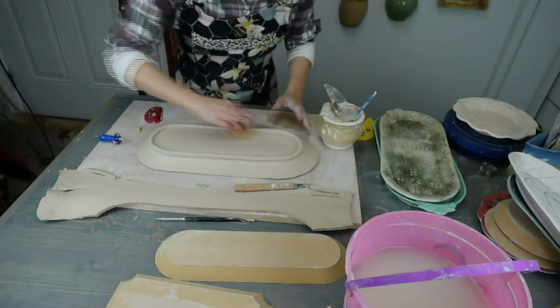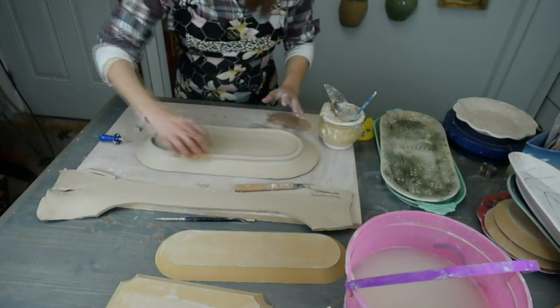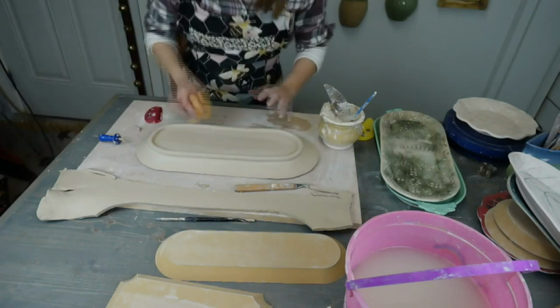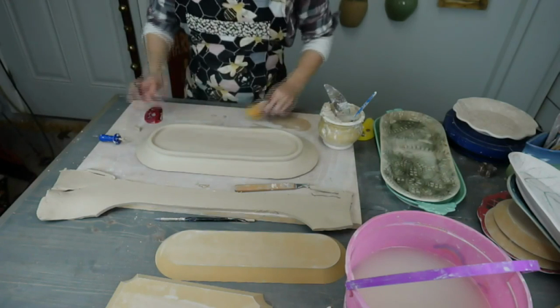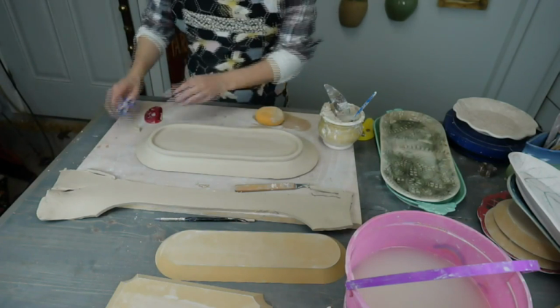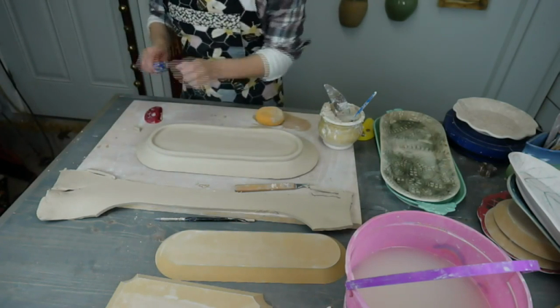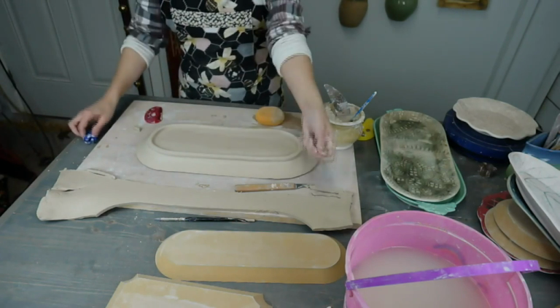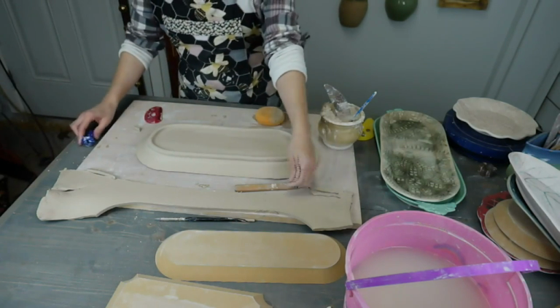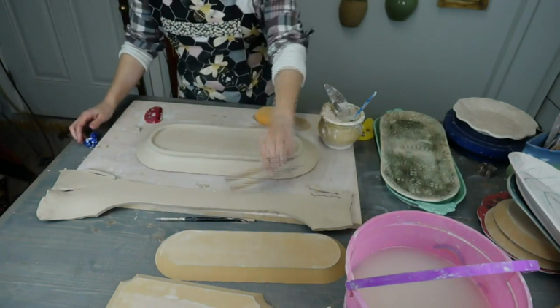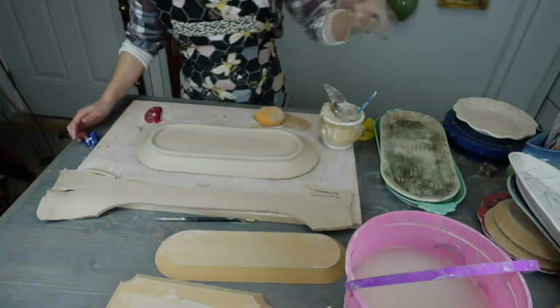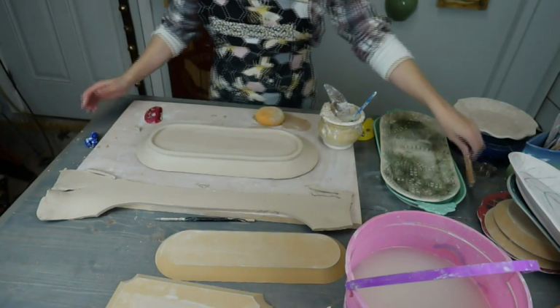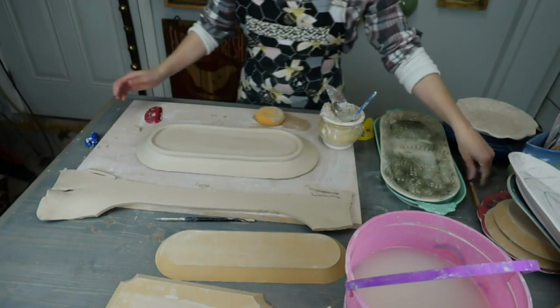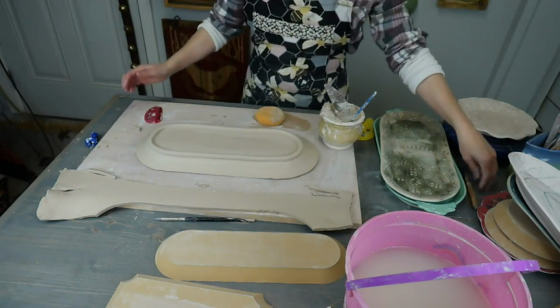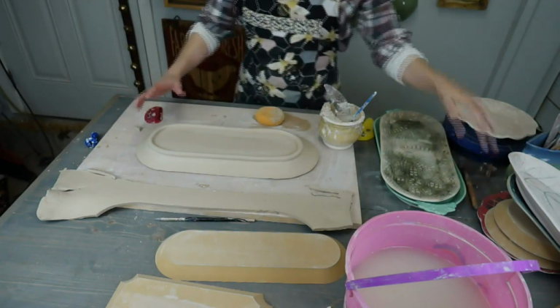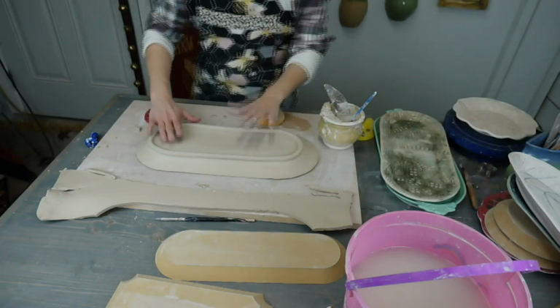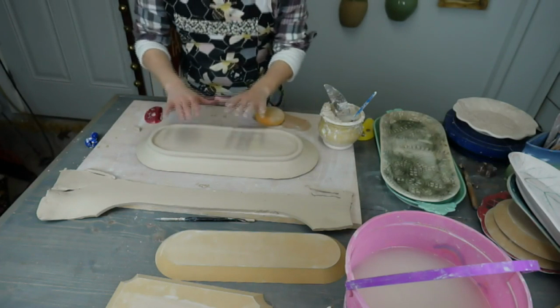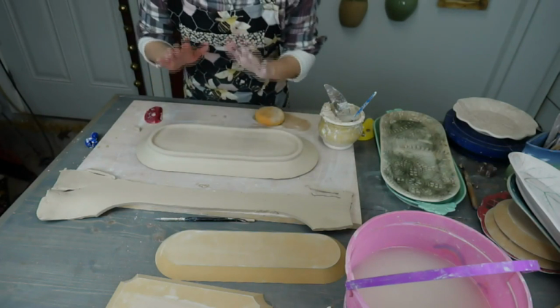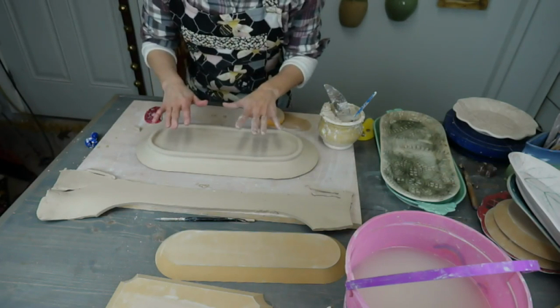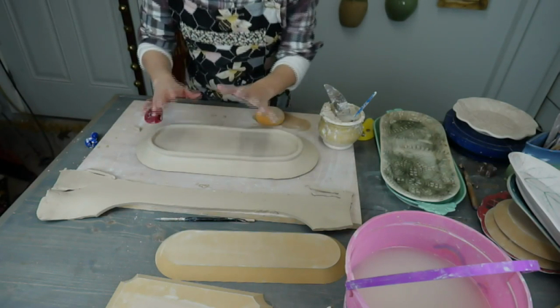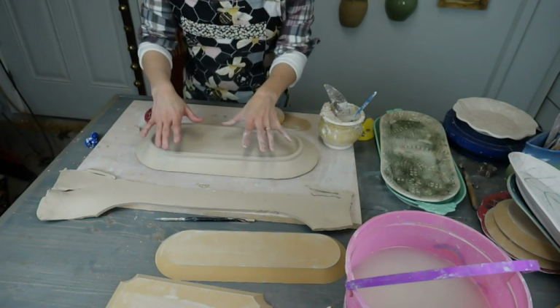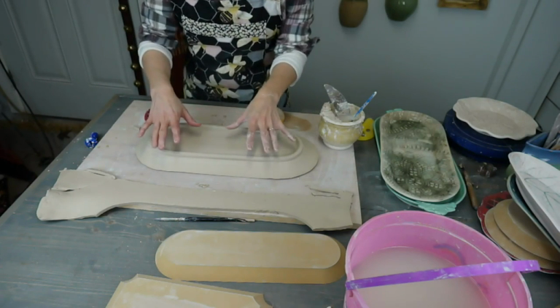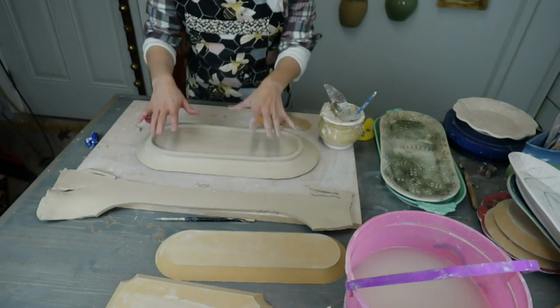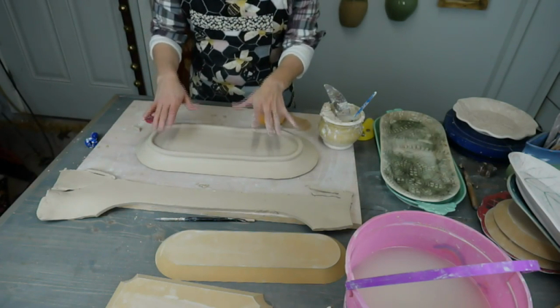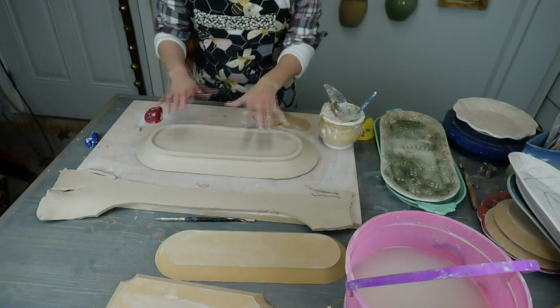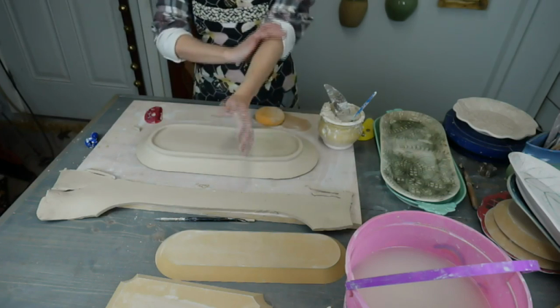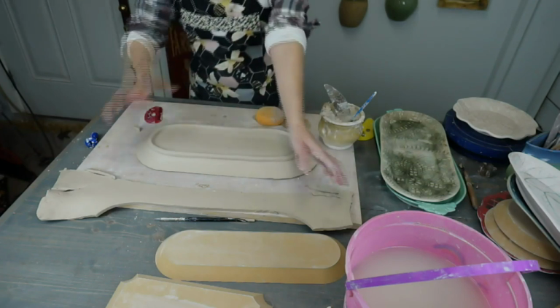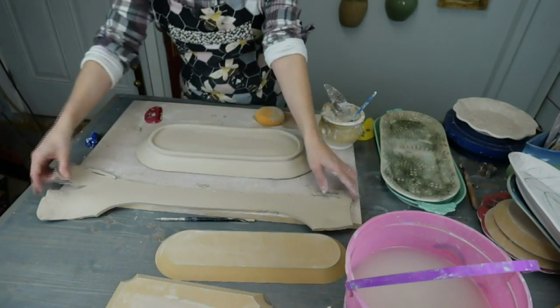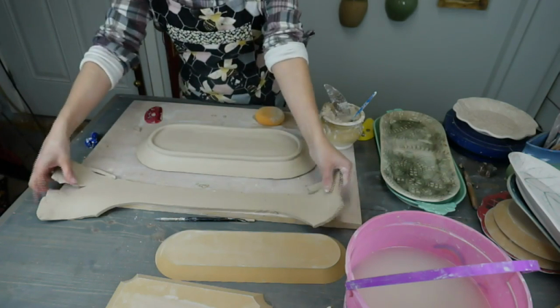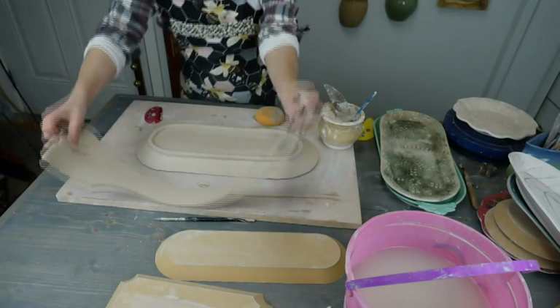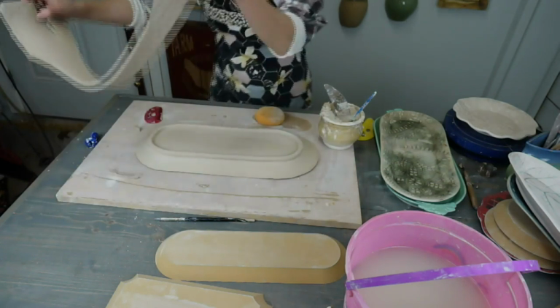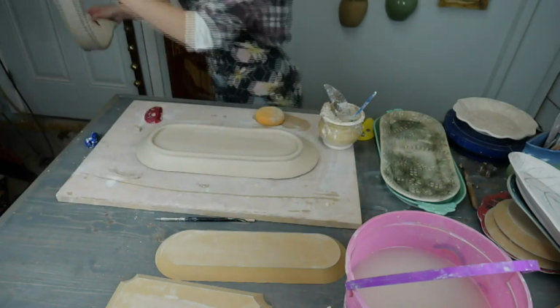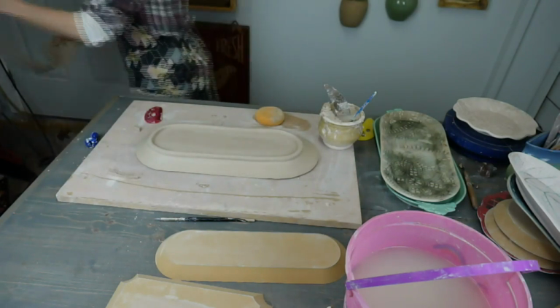The foot is all smoothed out, so we need to let this sit overnight and then we're going to flip it off the form. This is B-Mix, Laguna B-Mix with no grog — that's the clay I'm using.